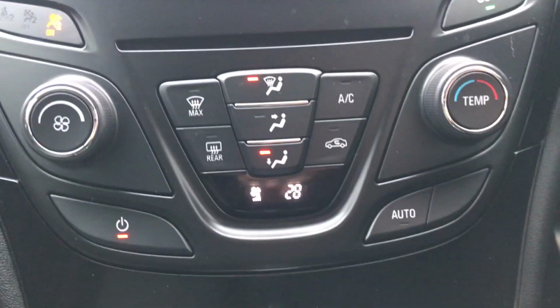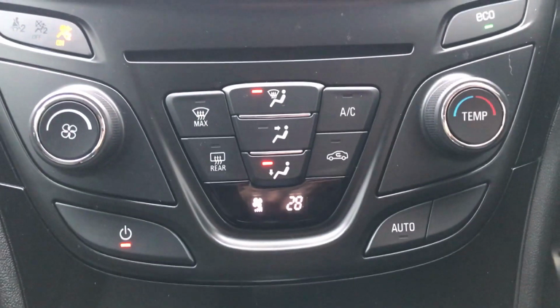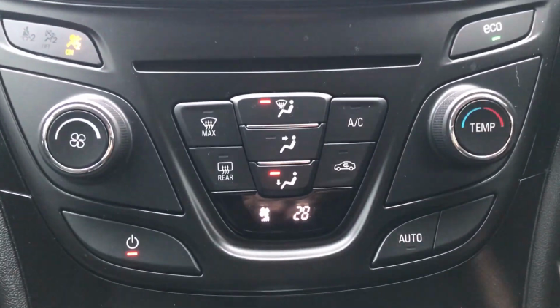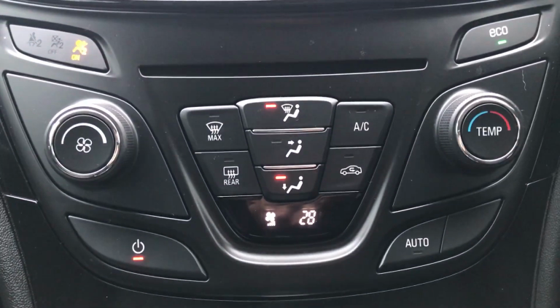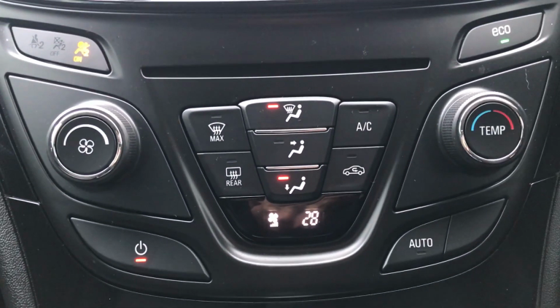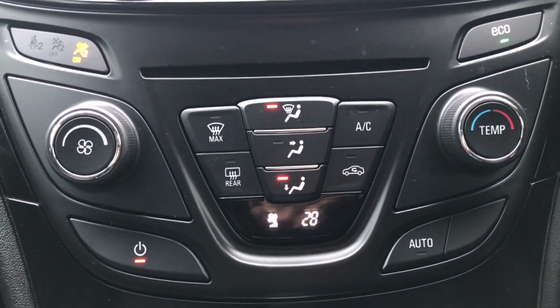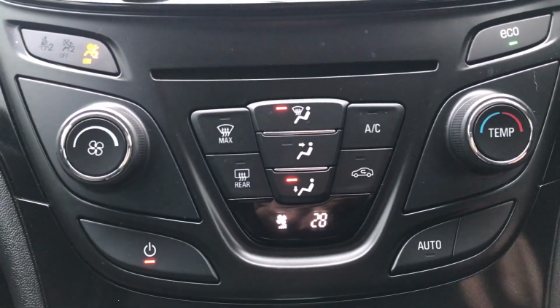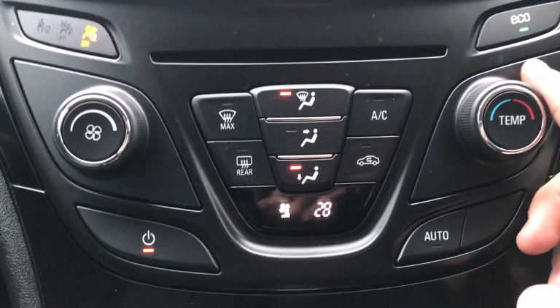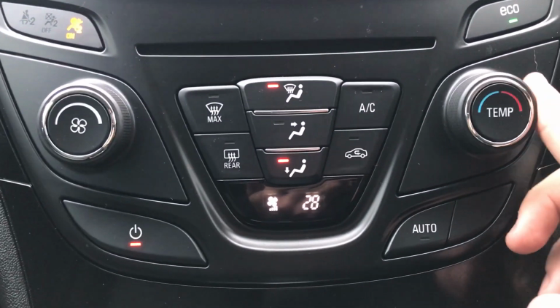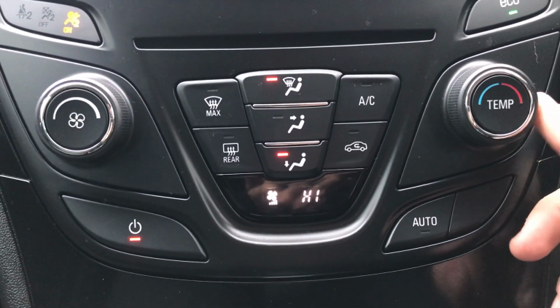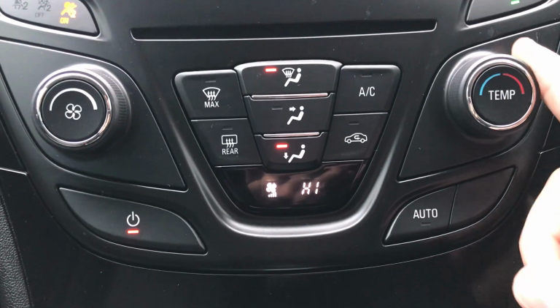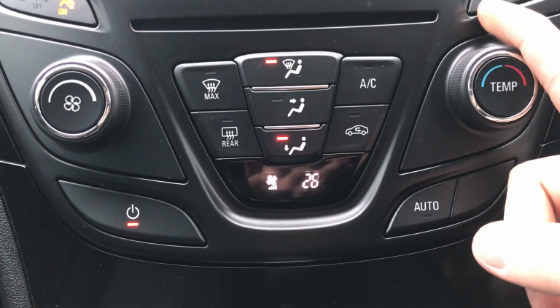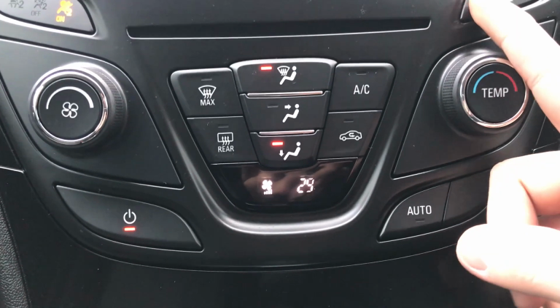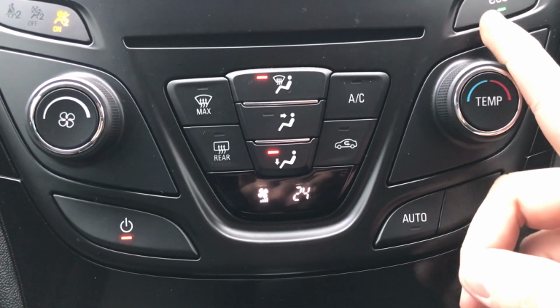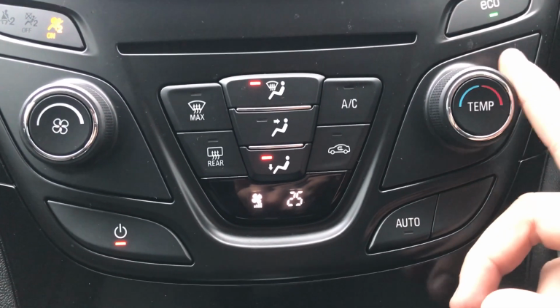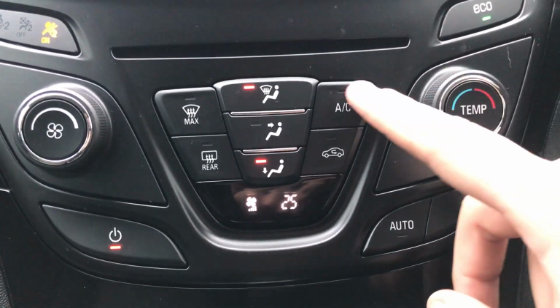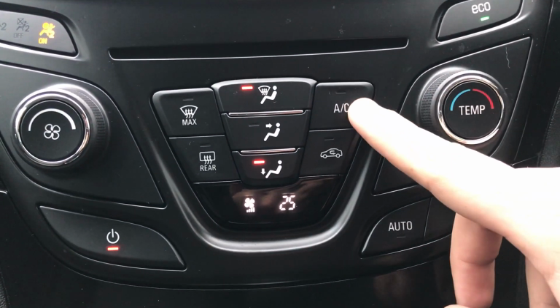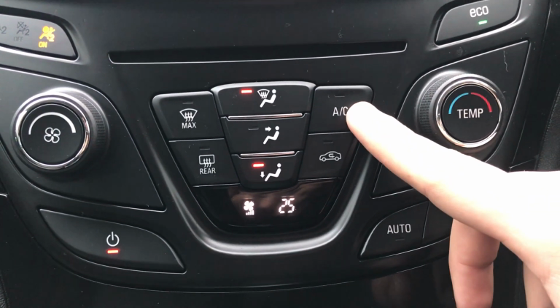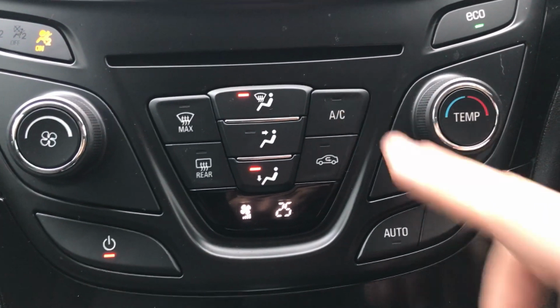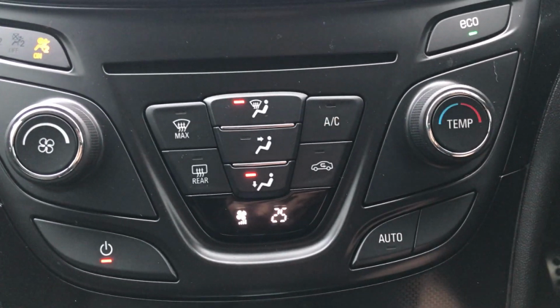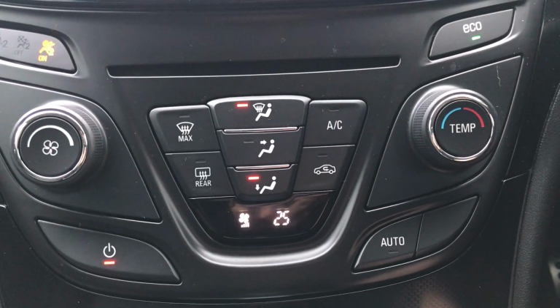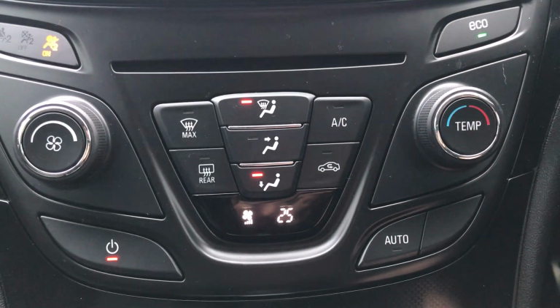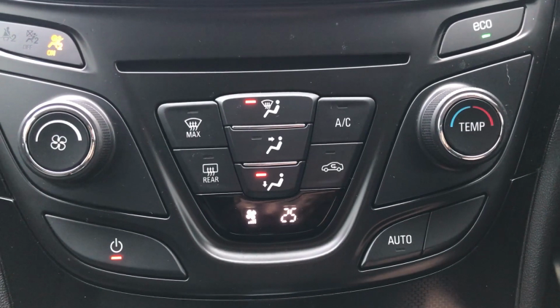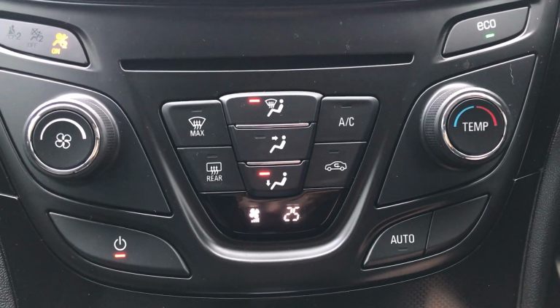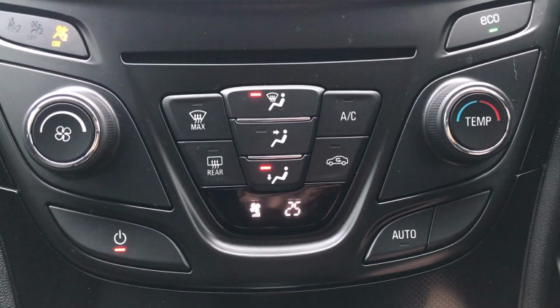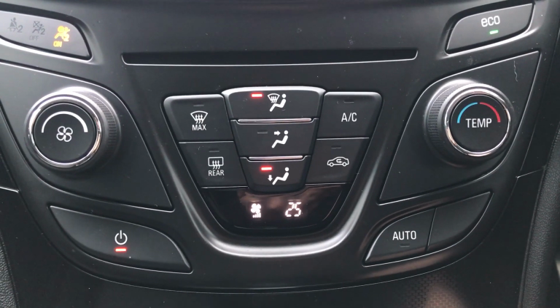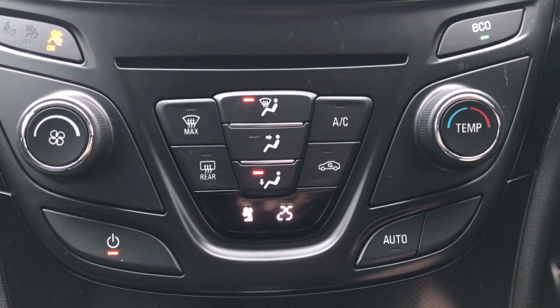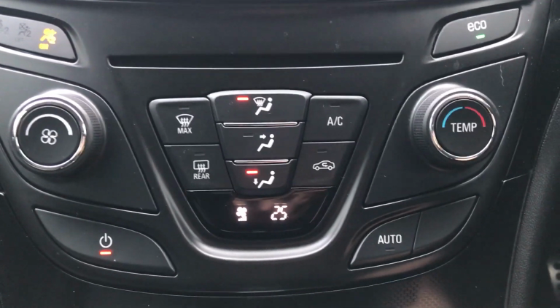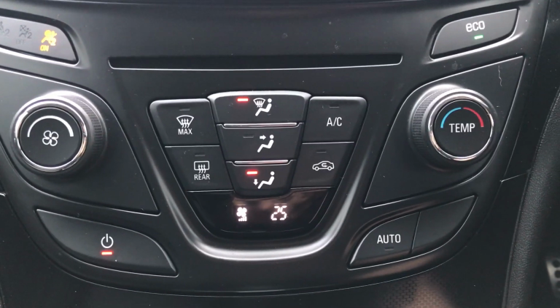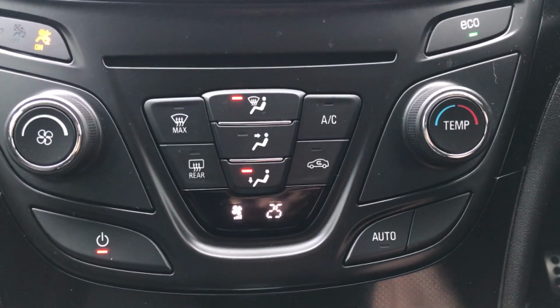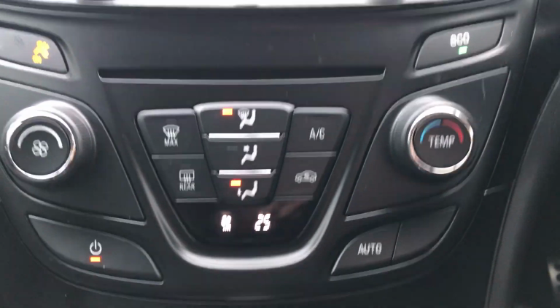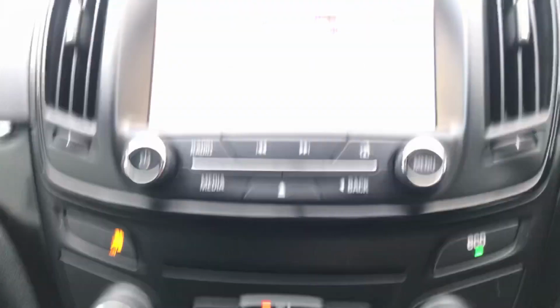Moving just past that, up here you'd have the climate control for the car. It can be set to just a vital temperature so it's very specific to your needs. You can access the air conditioning via that button just there as well. This car is more than capable of keeping you warm through winter as well as keeping you cool through summer.